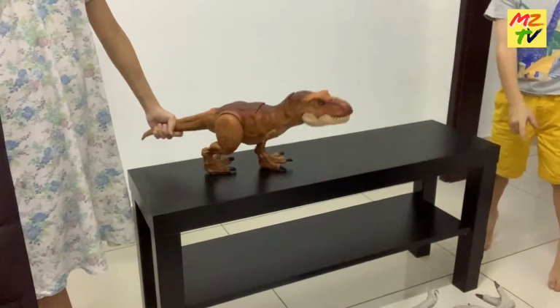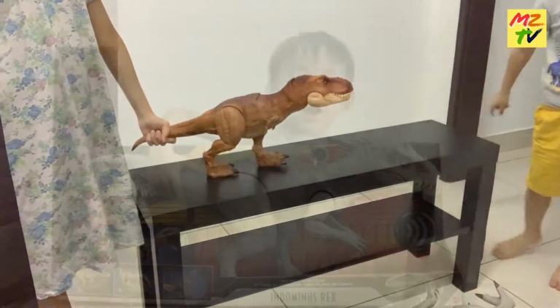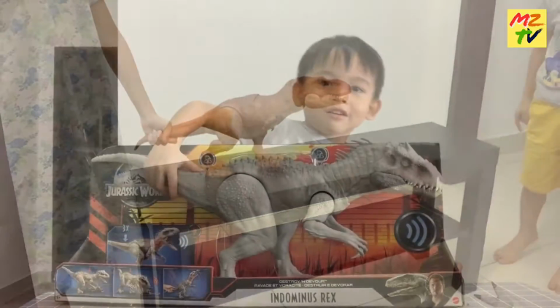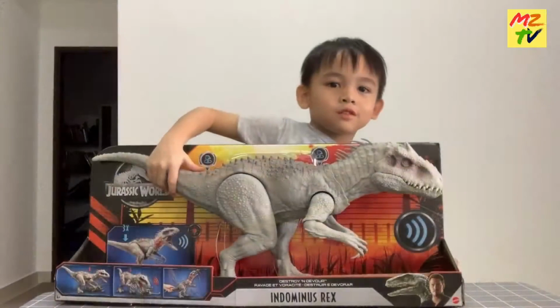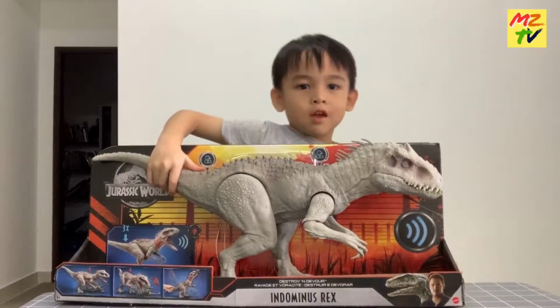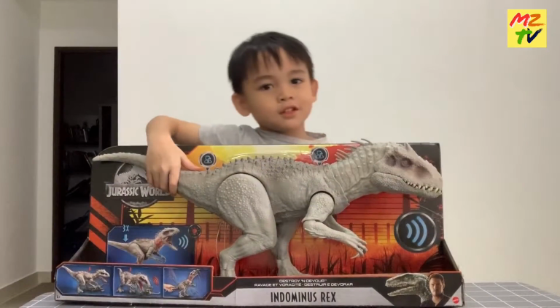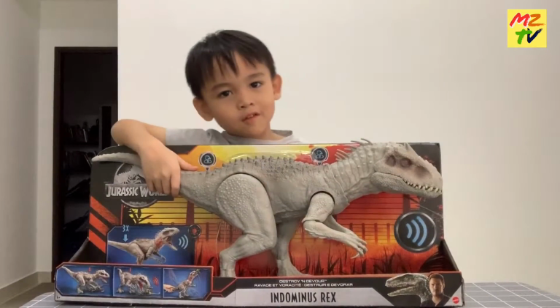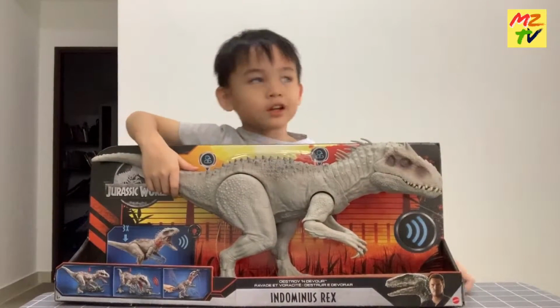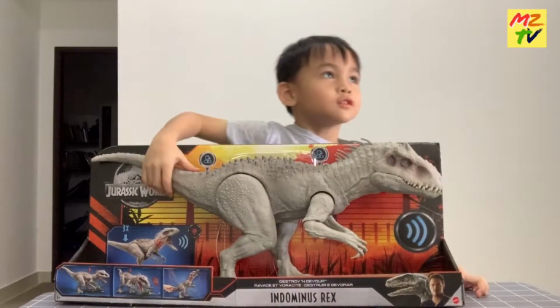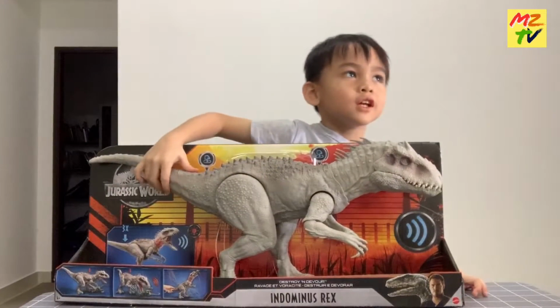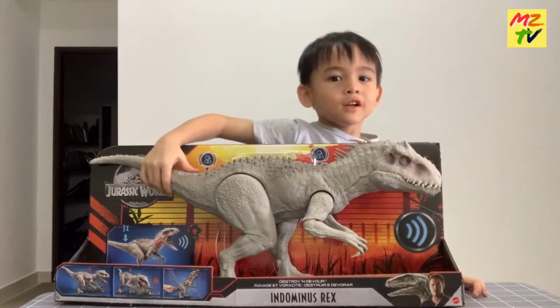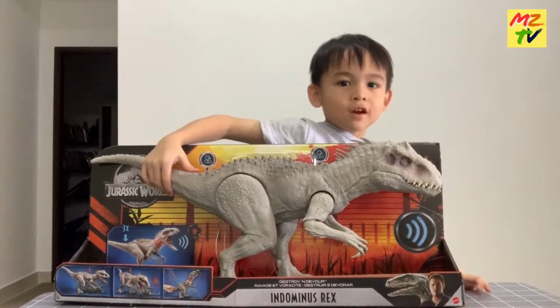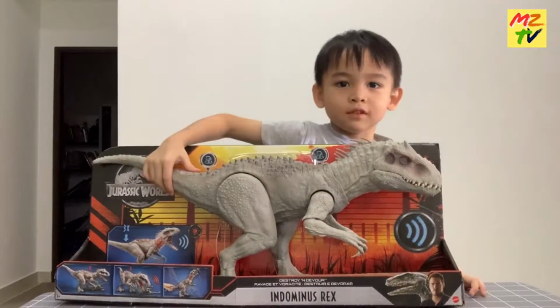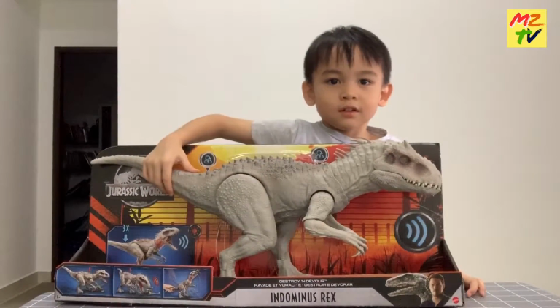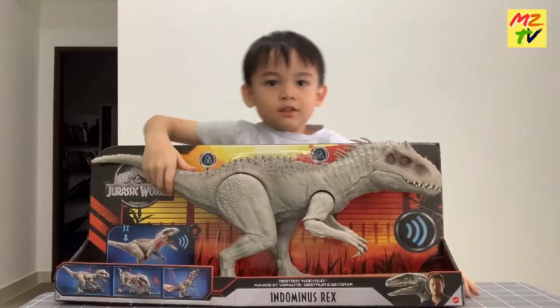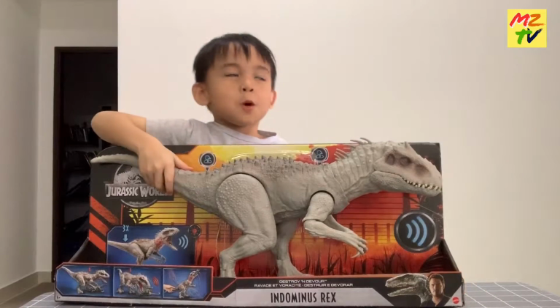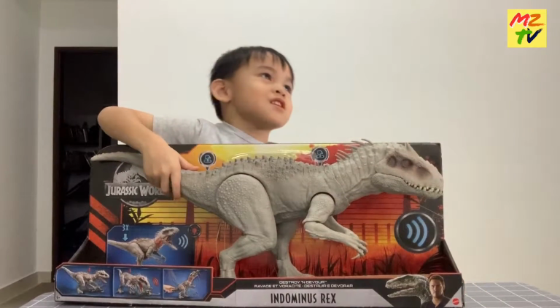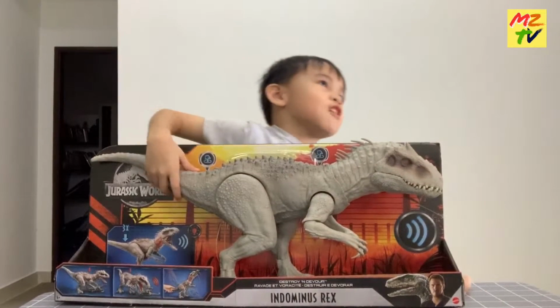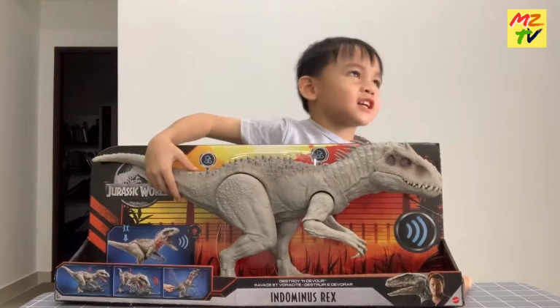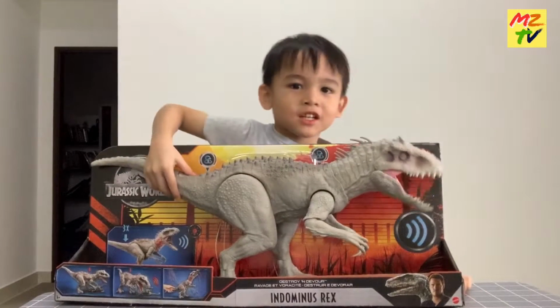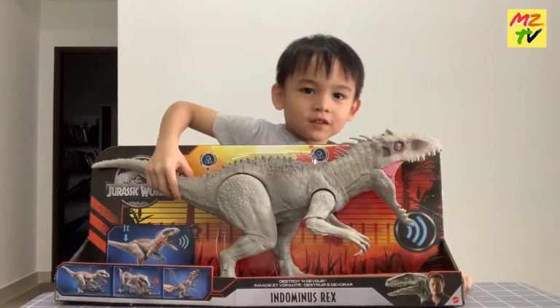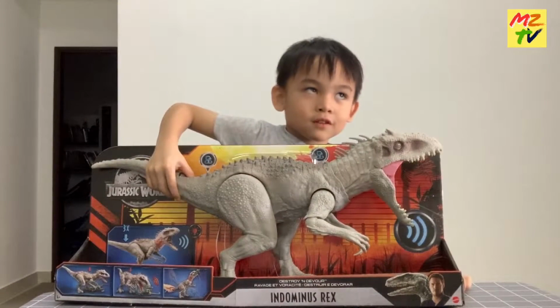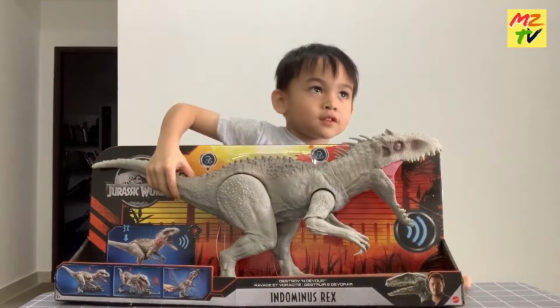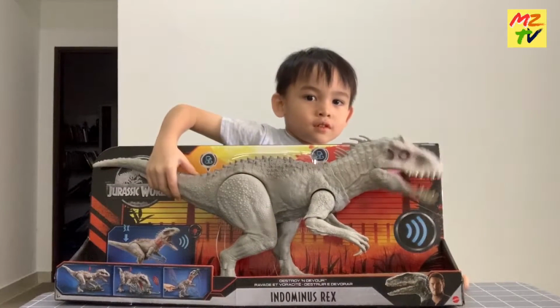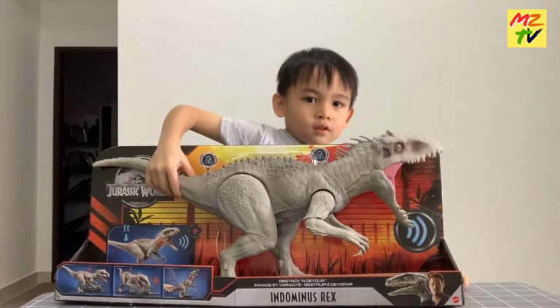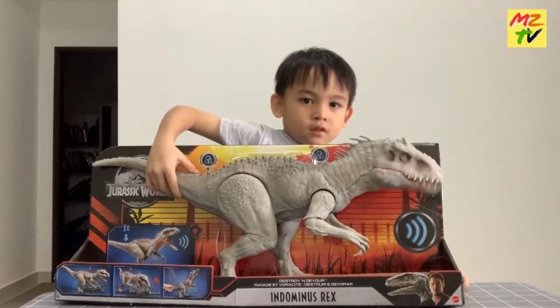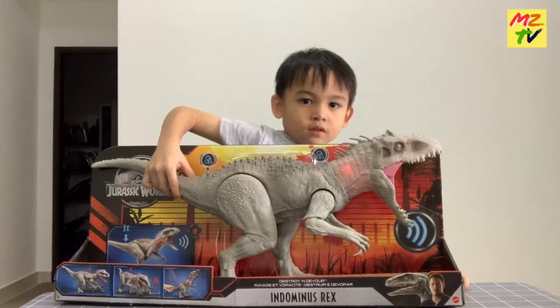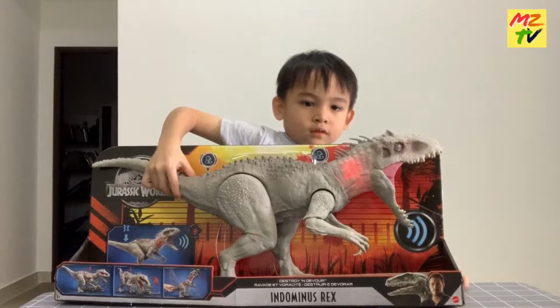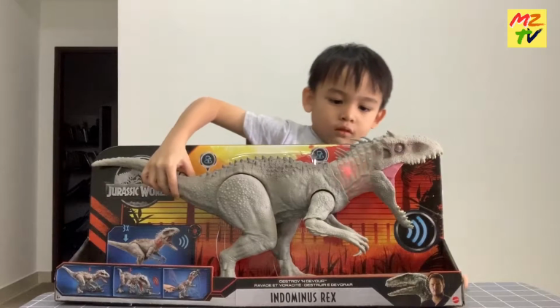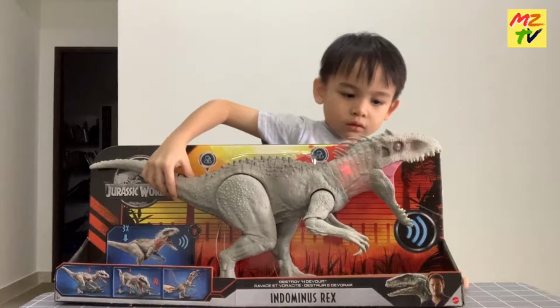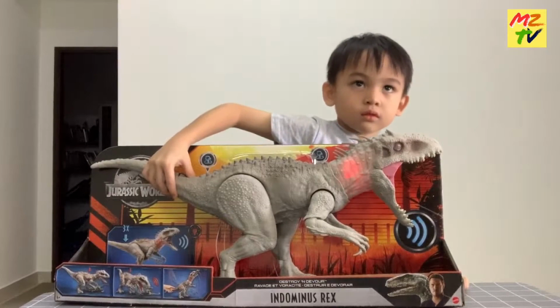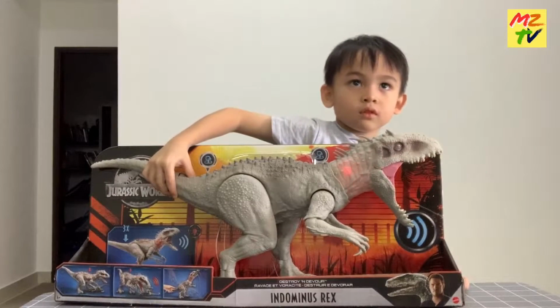Hi, welcome to LG TV. Today we have an Indominus rat. What can it do, Zidan?